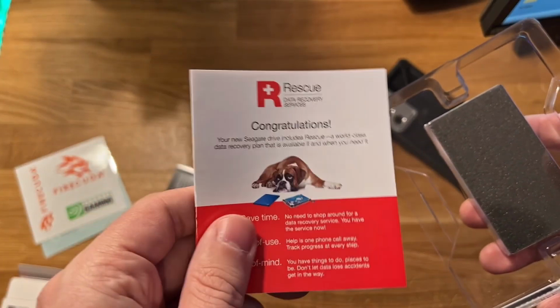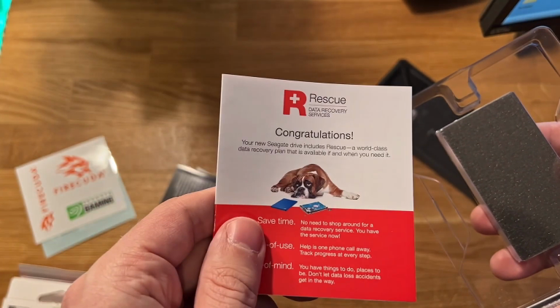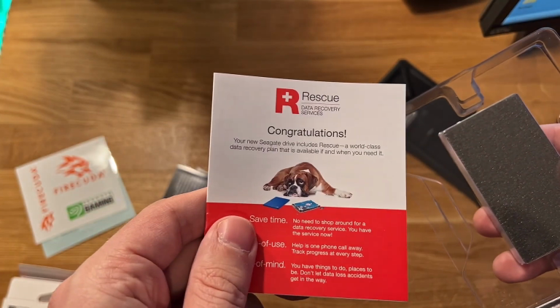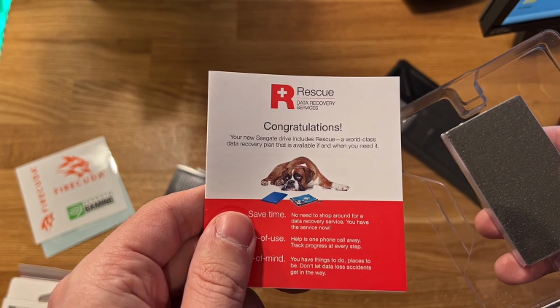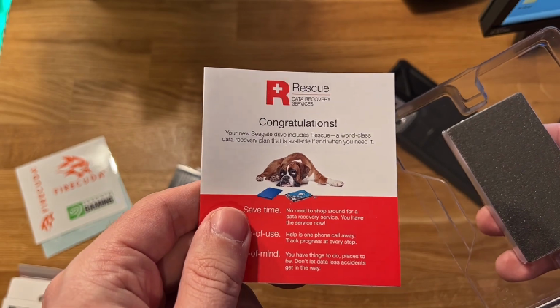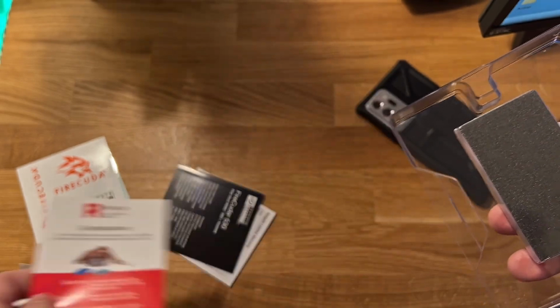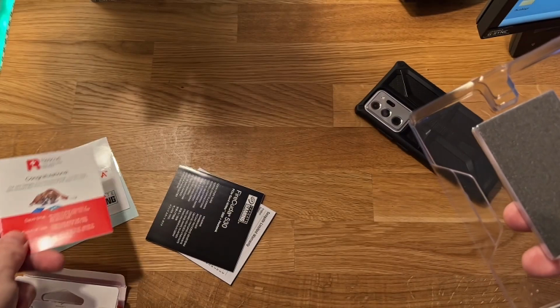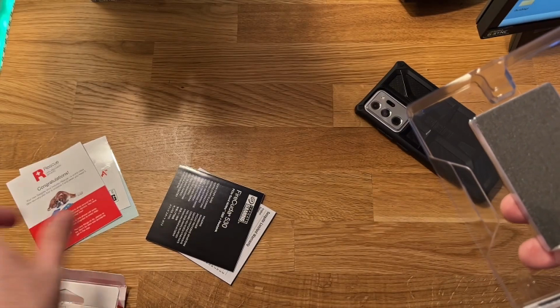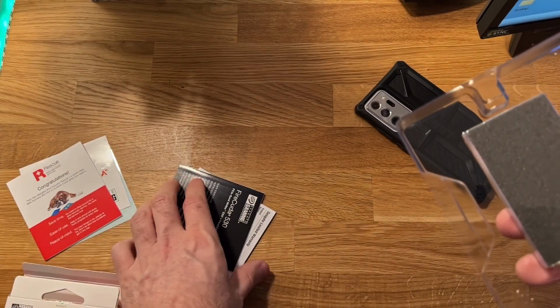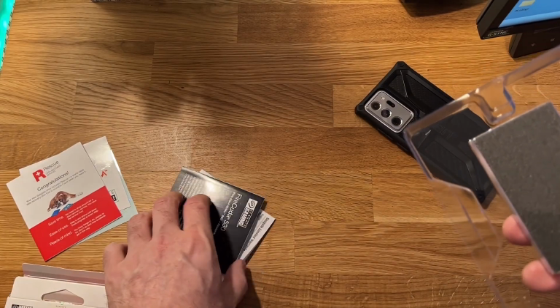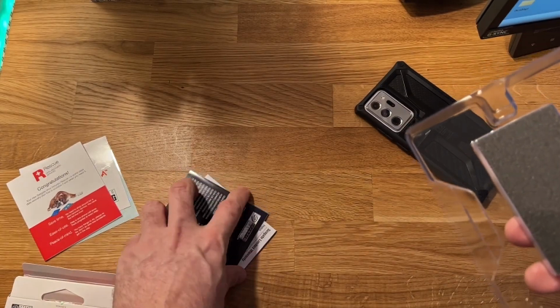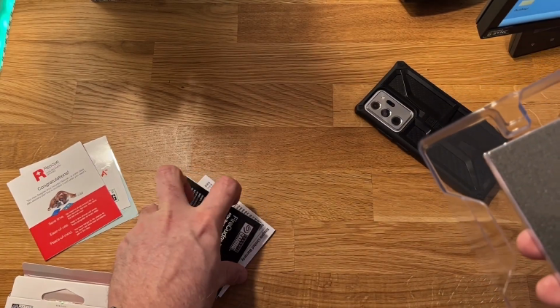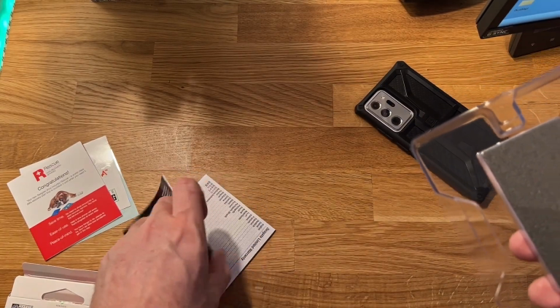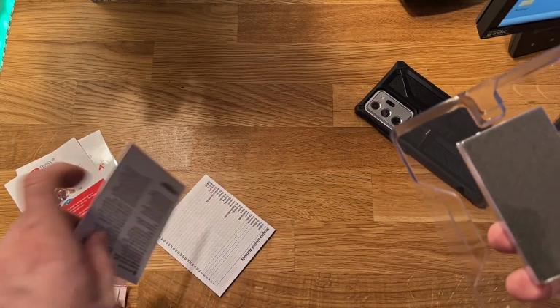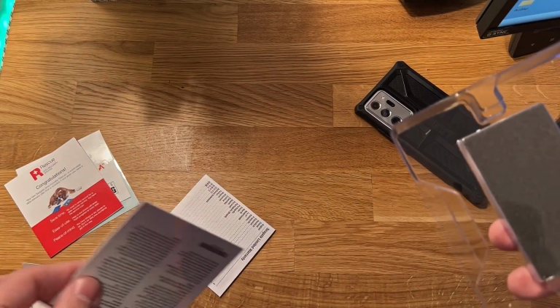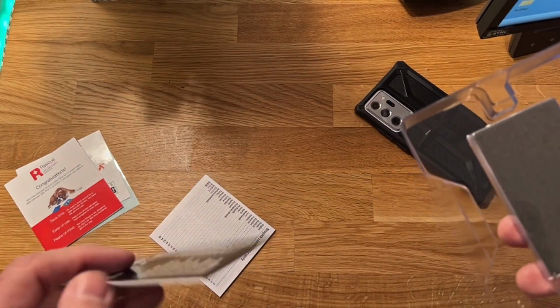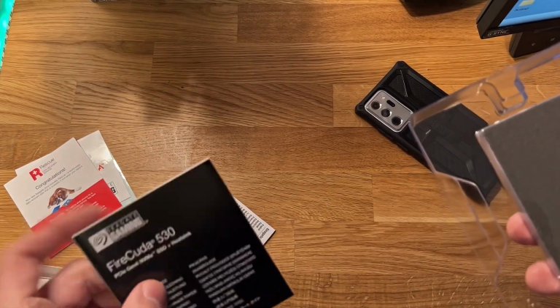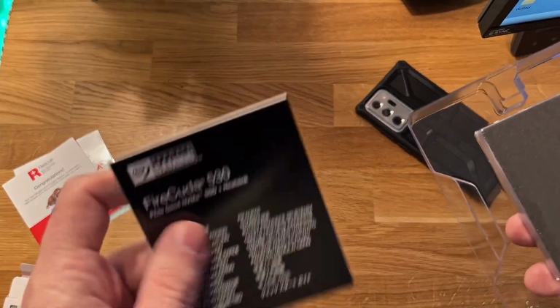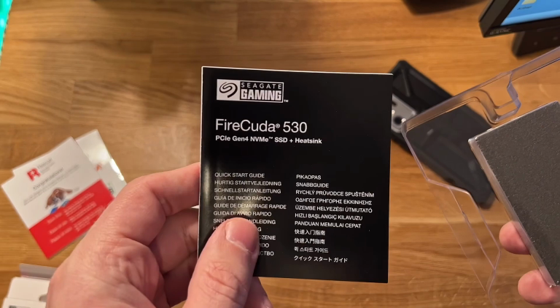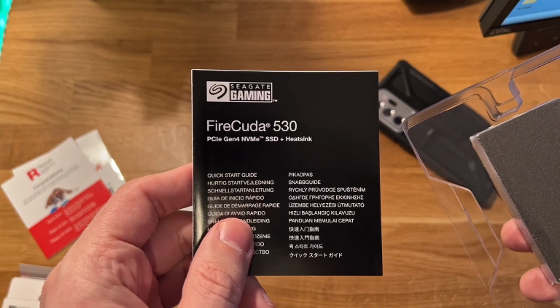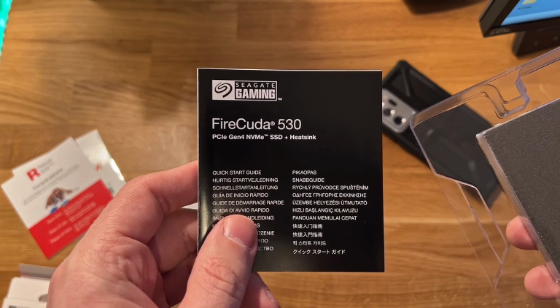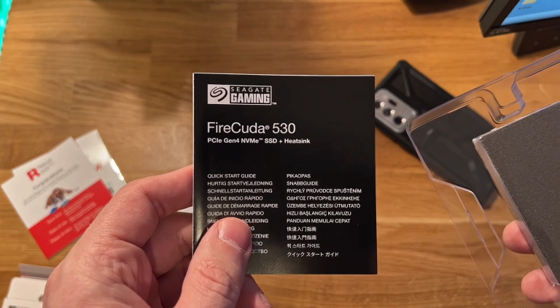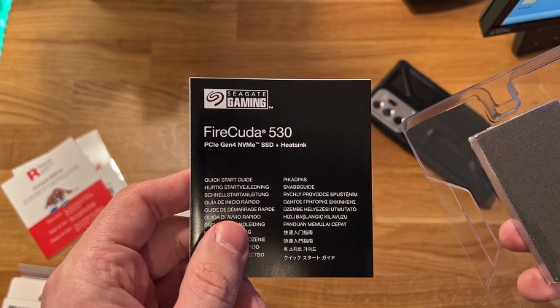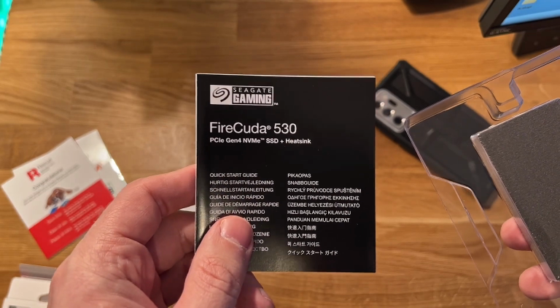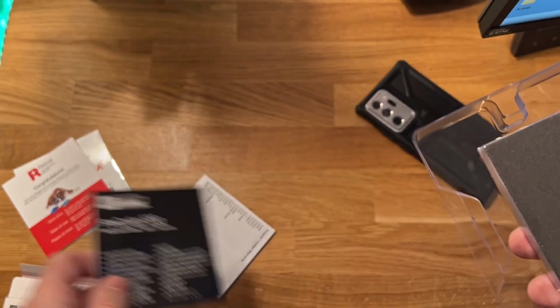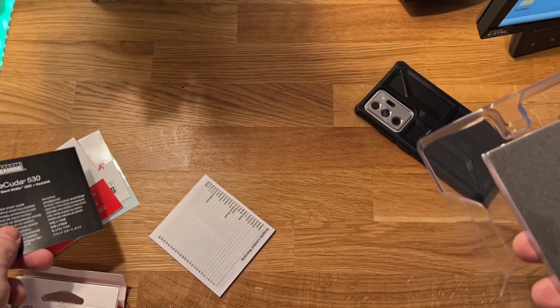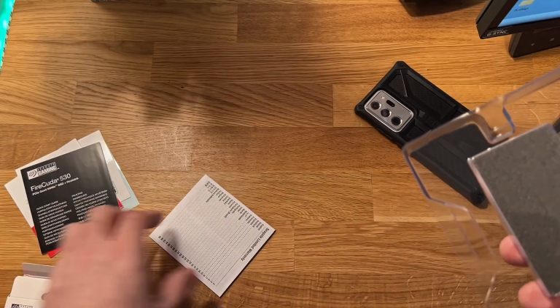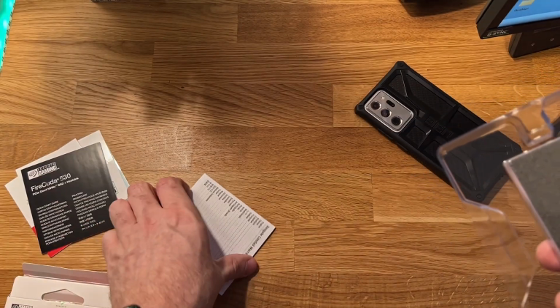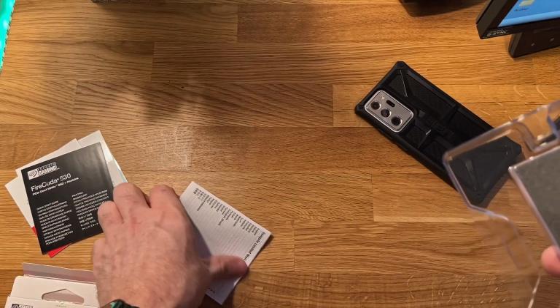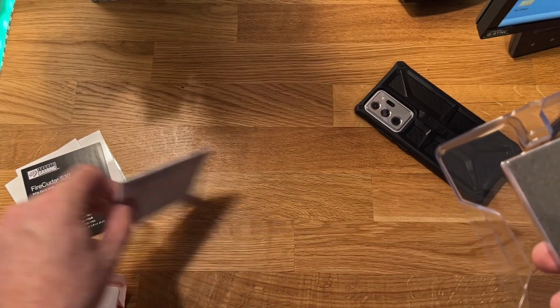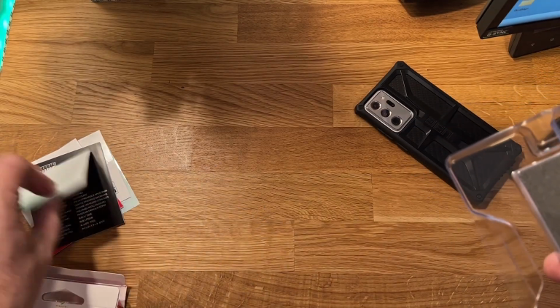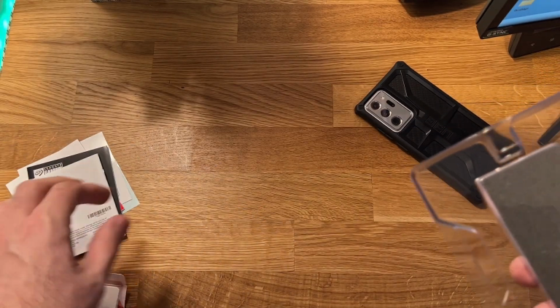Hey everyone, today we have the Seagate Firecuda — the Firecuda 530. I'm going to put it in the PlayStation 5.